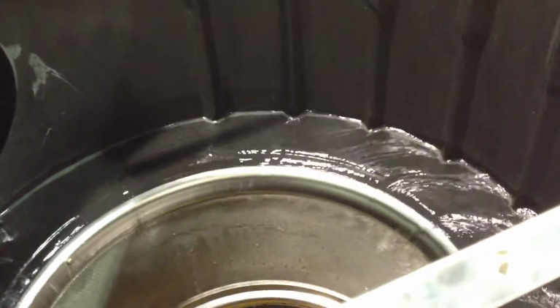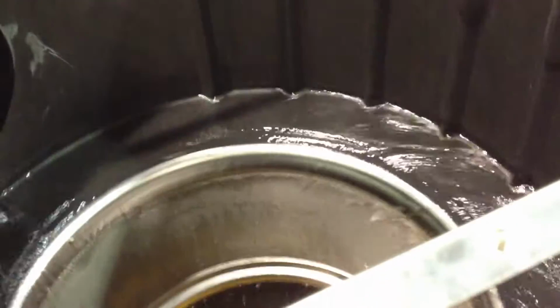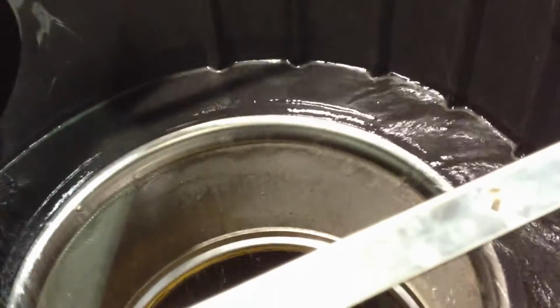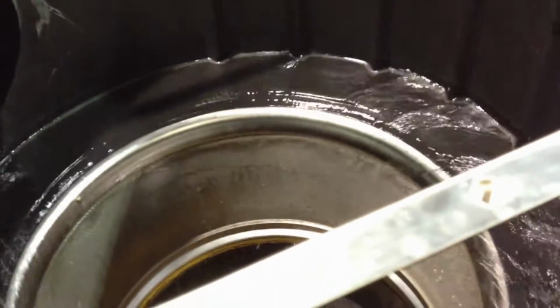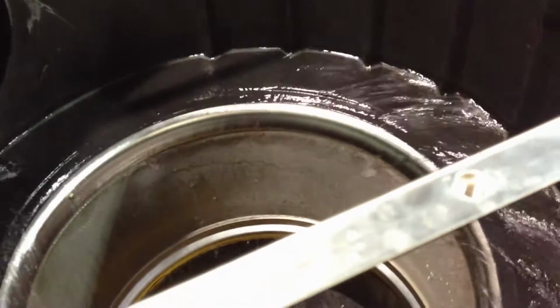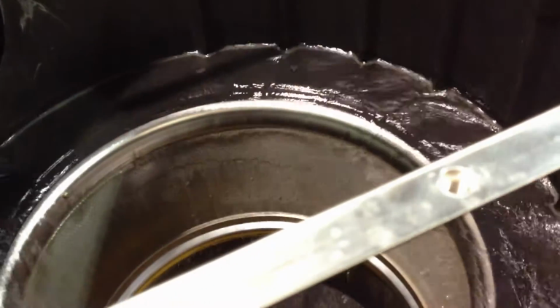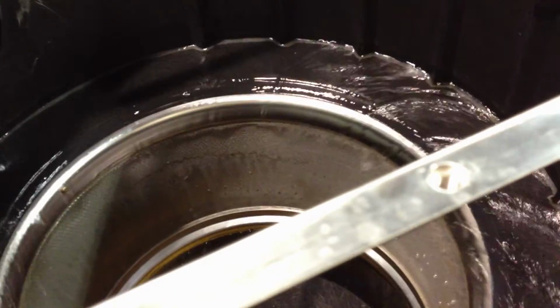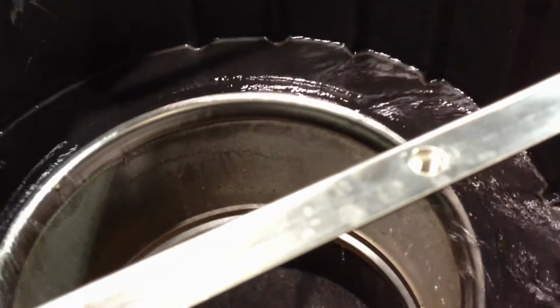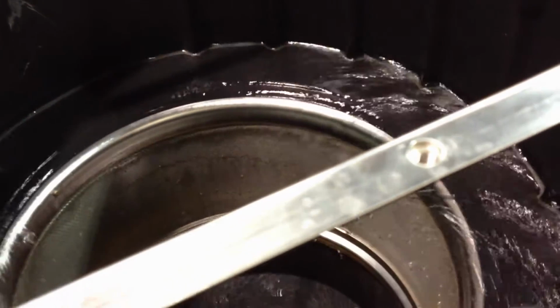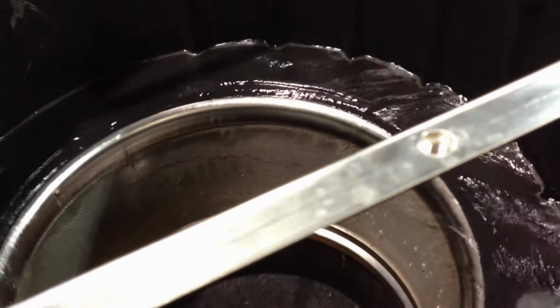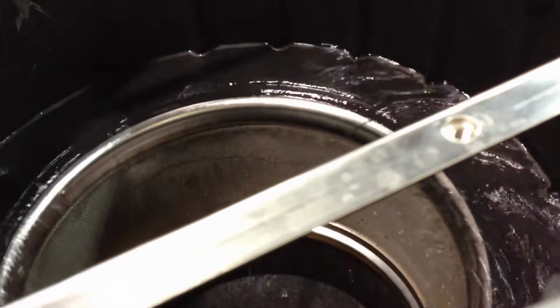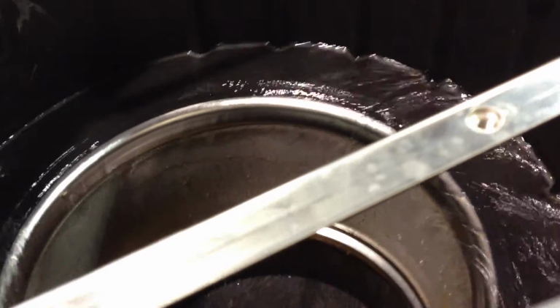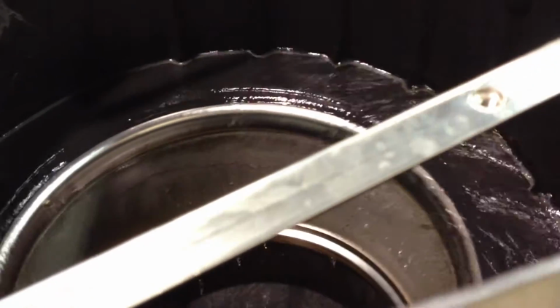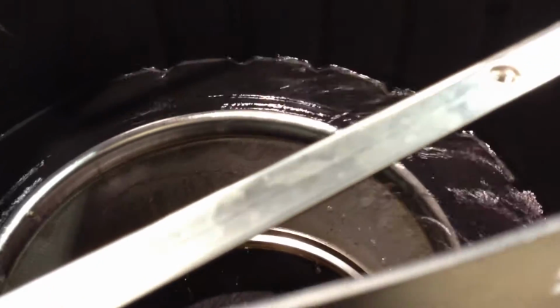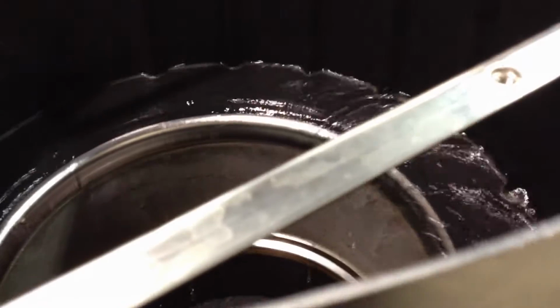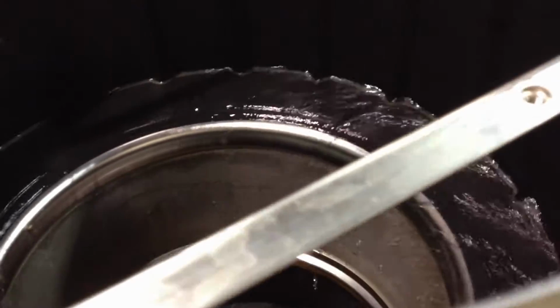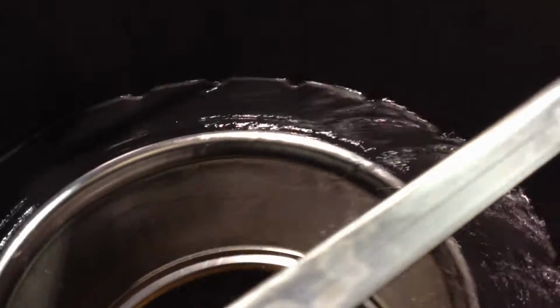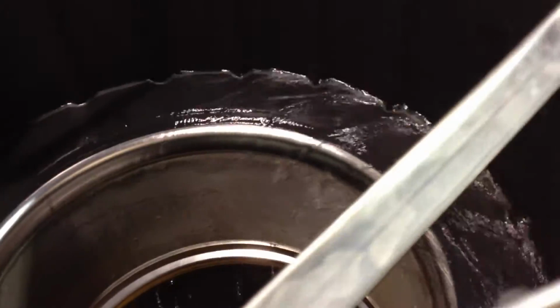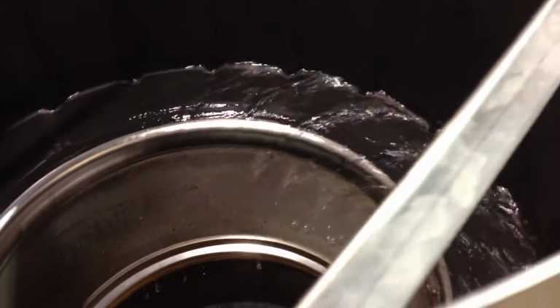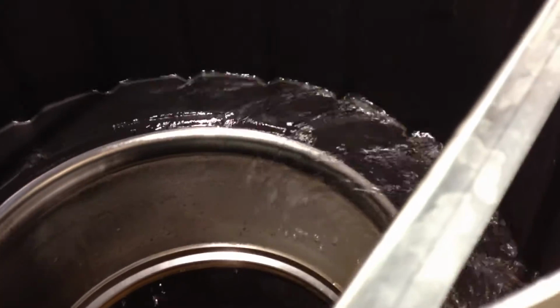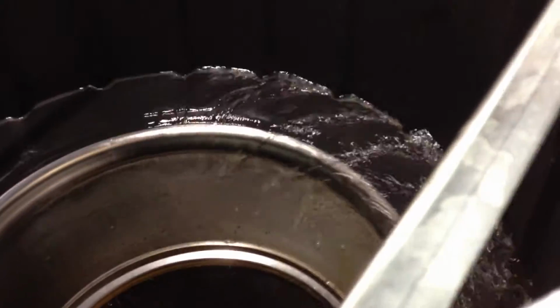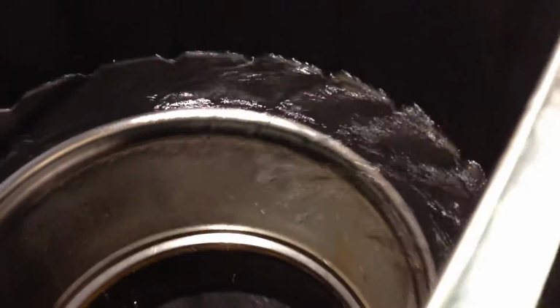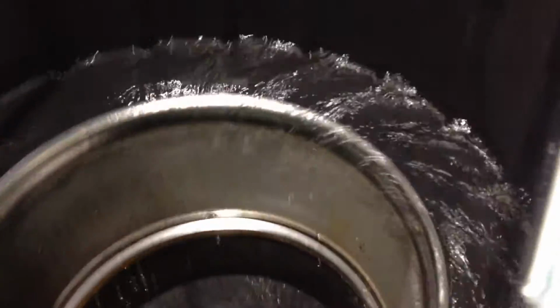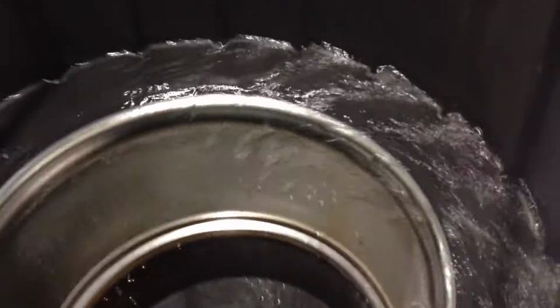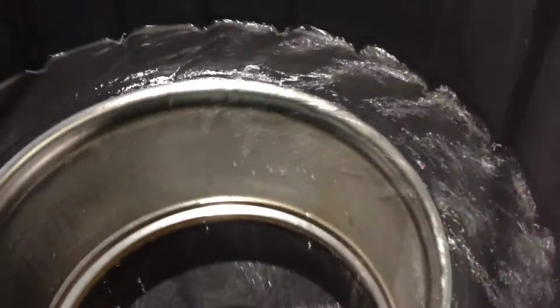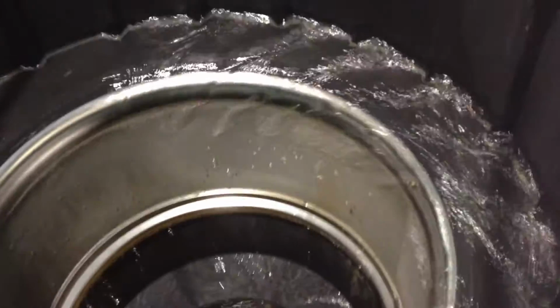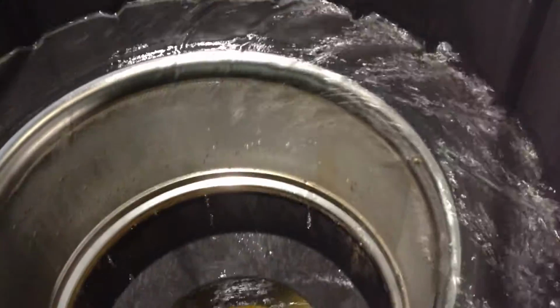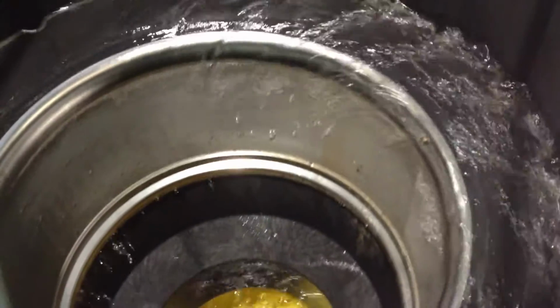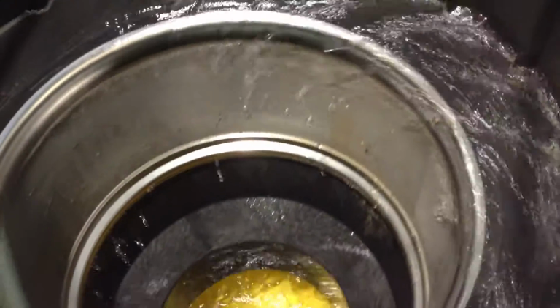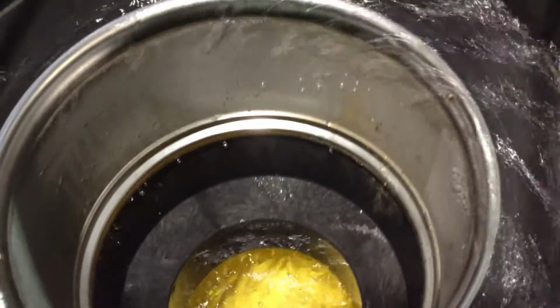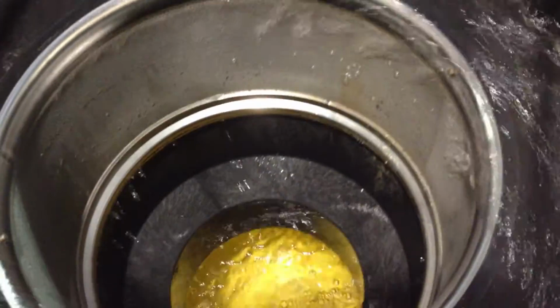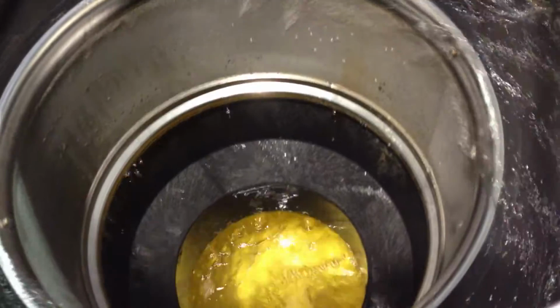The roof leaders would all be tied into one conveyance line. The conveyance line will feed into the vortex filter. The water will enter the vortex filter and vortex, or spin.